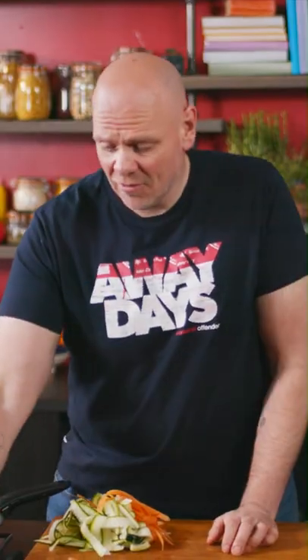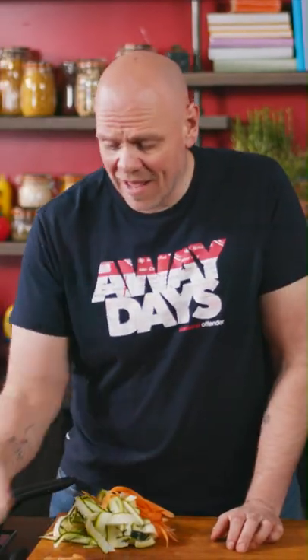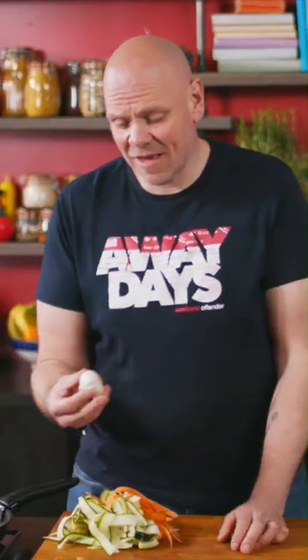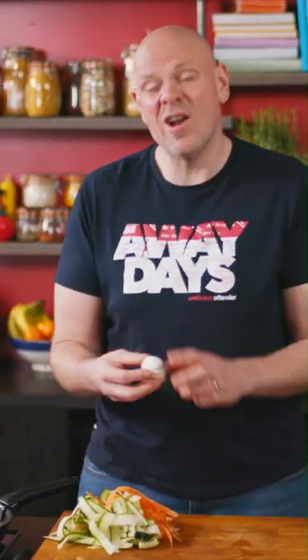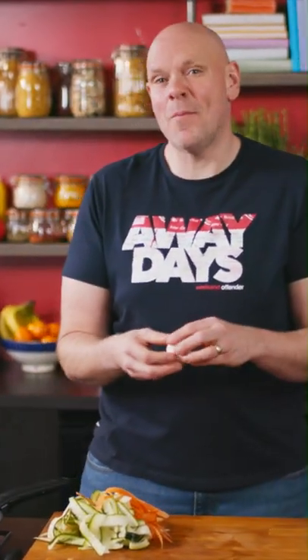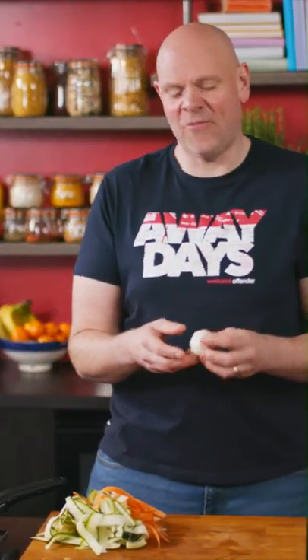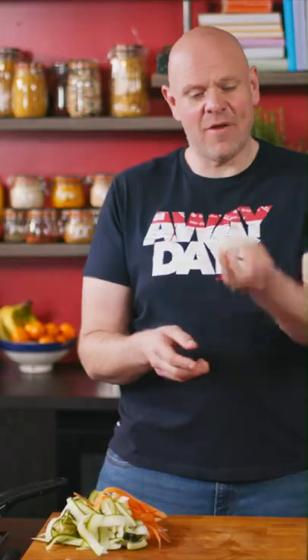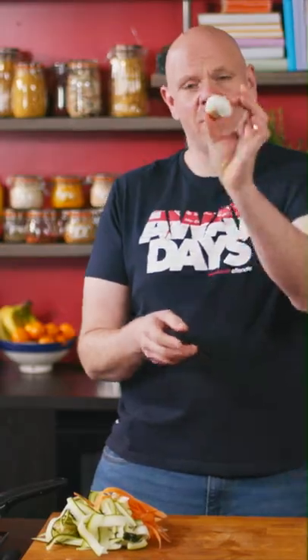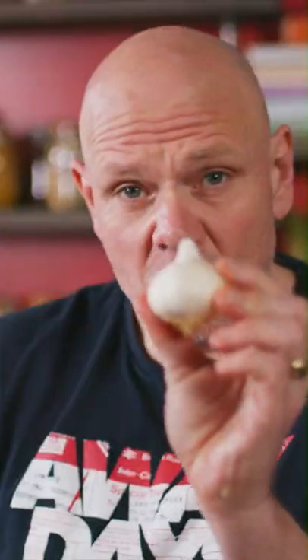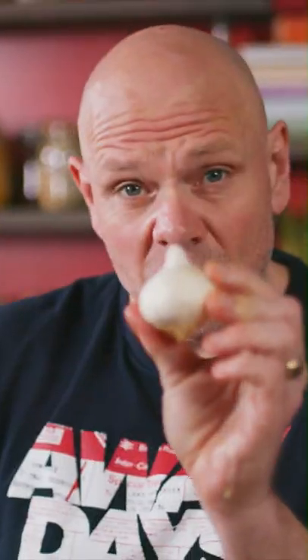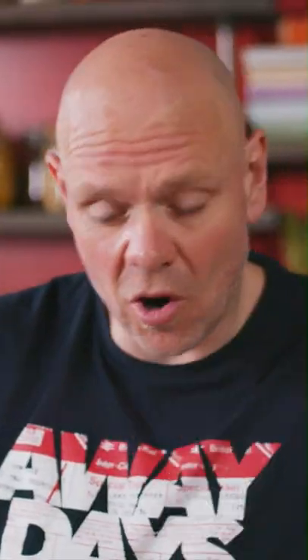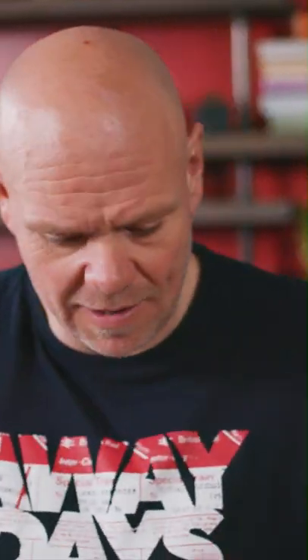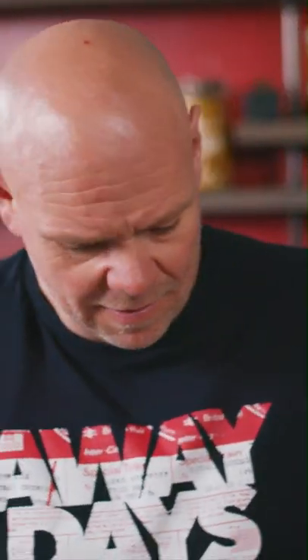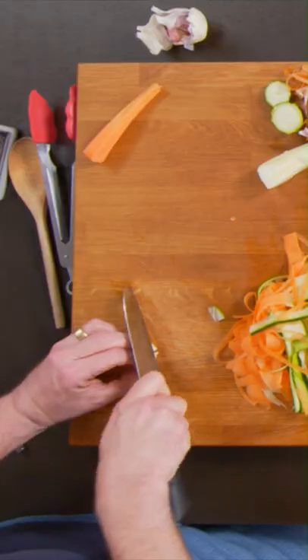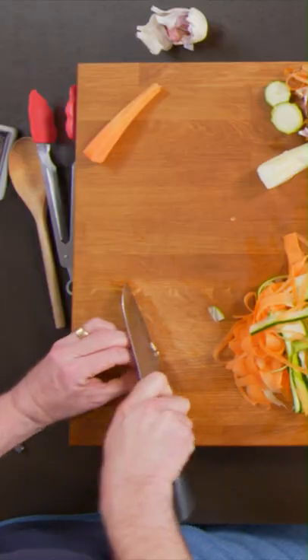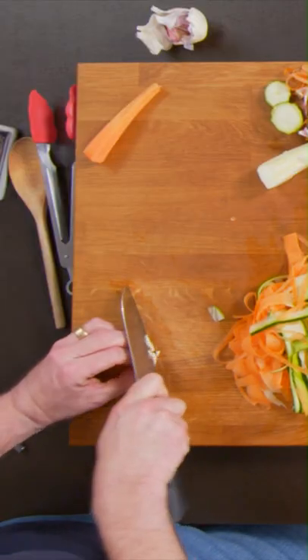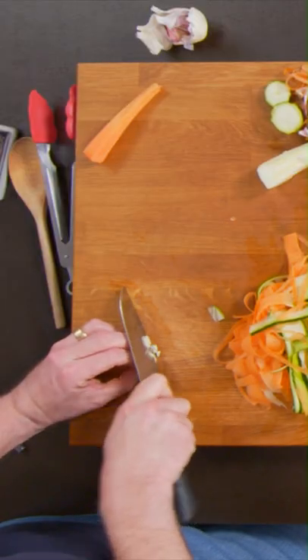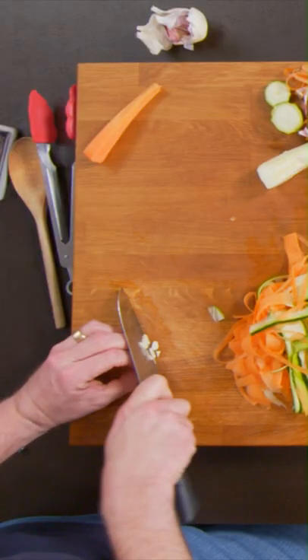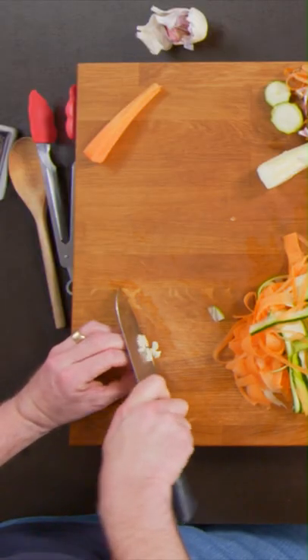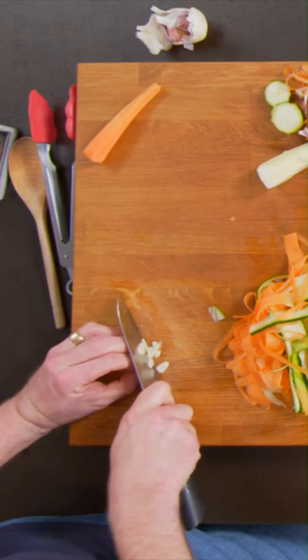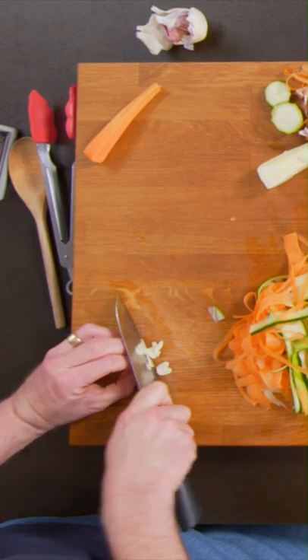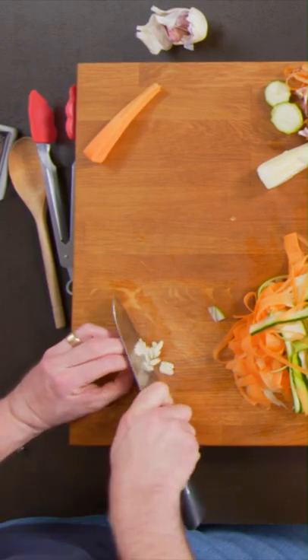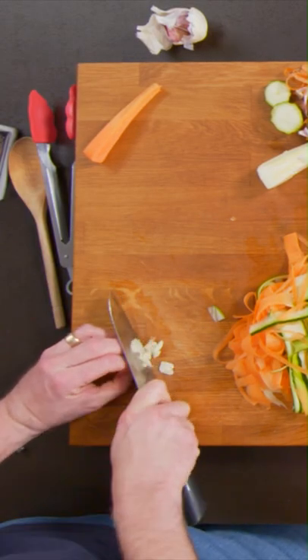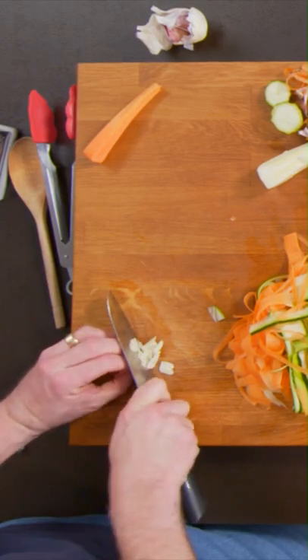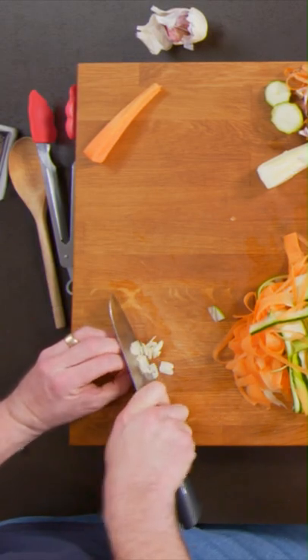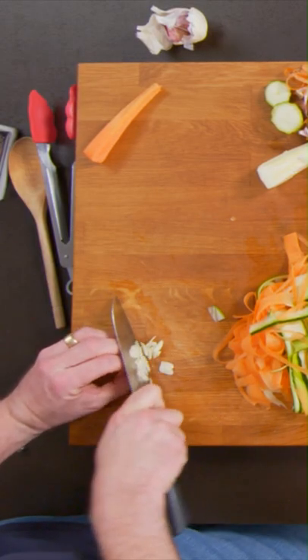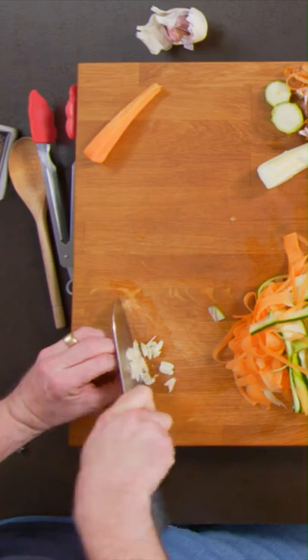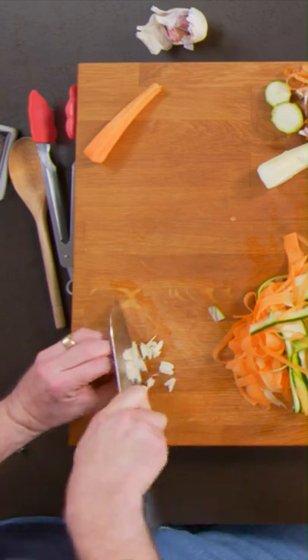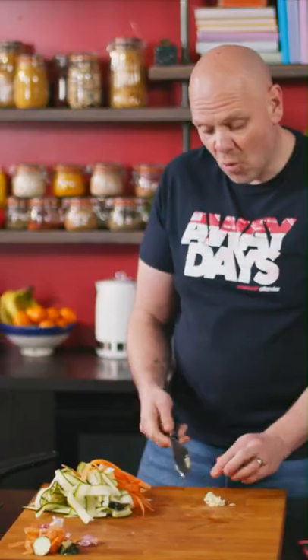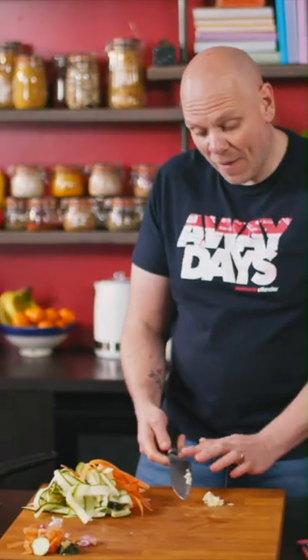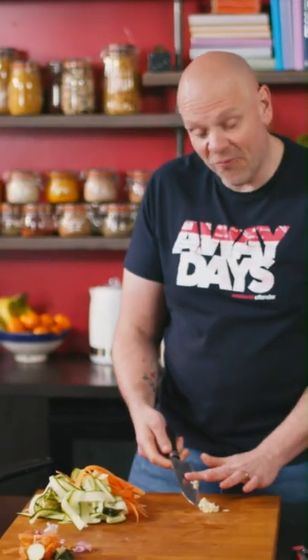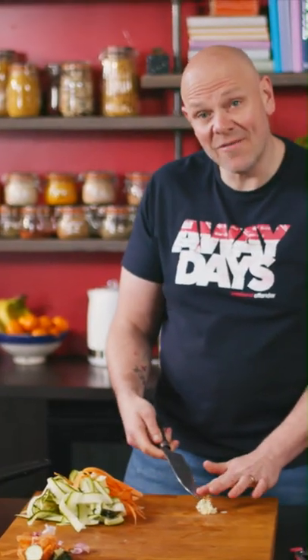The next thing, for a little bit of flavour: two cloves of garlic. I'm going to roughly chop it, not super fine — it's all about flavour.